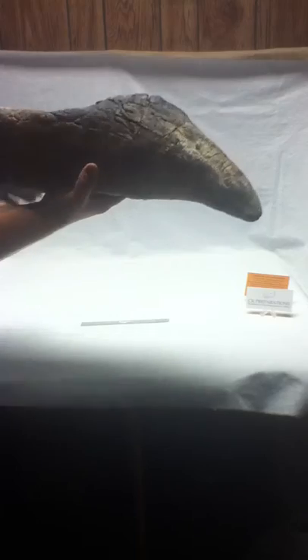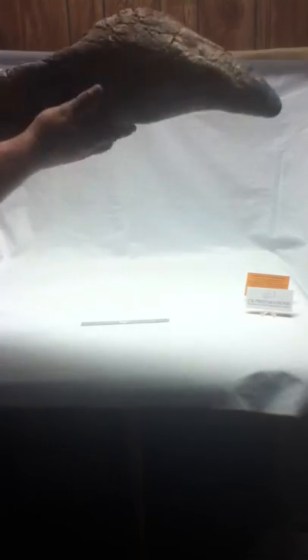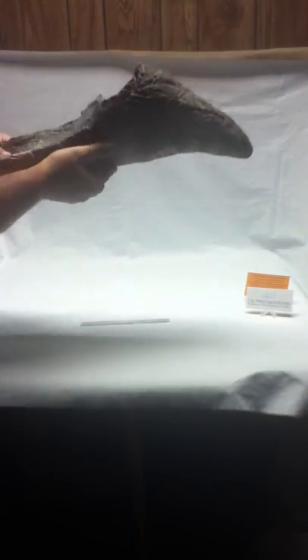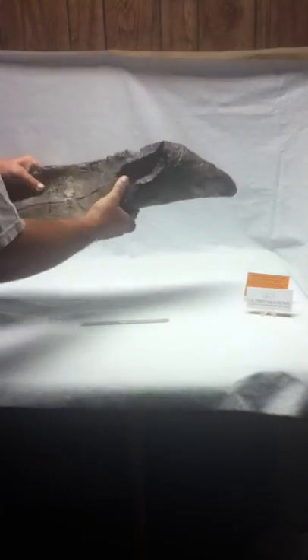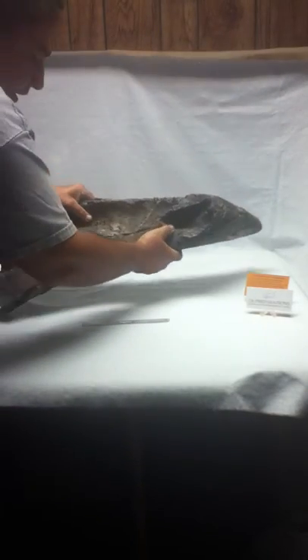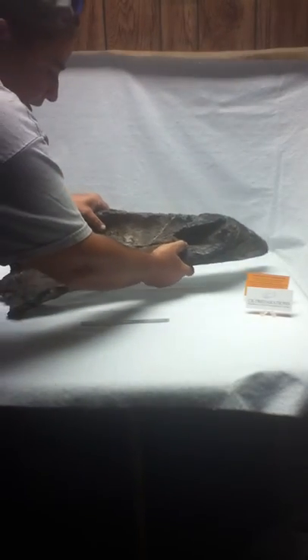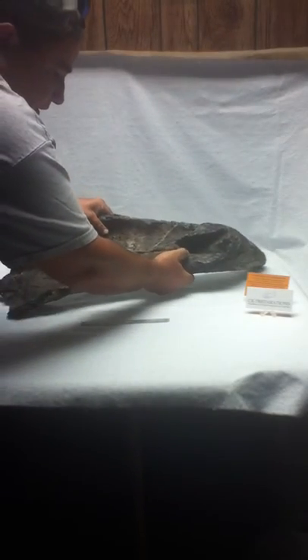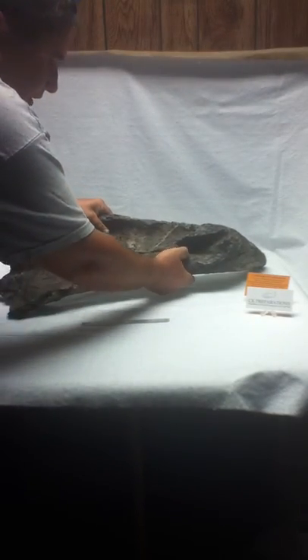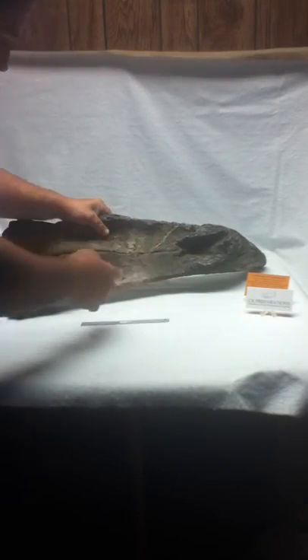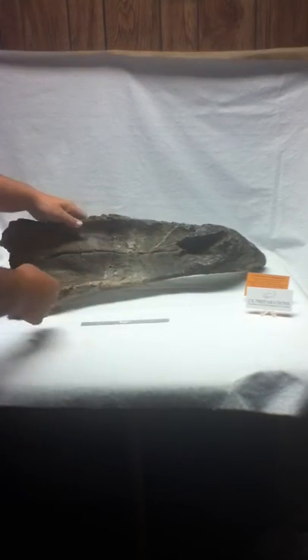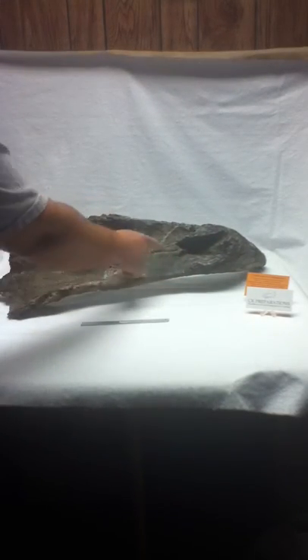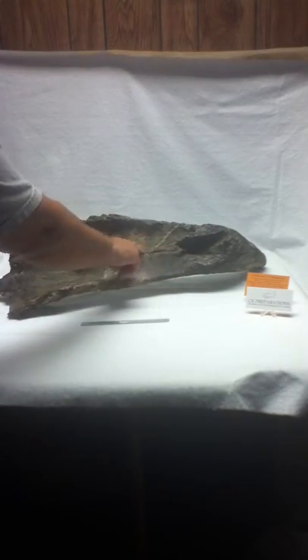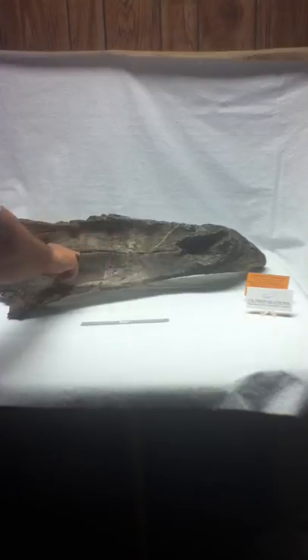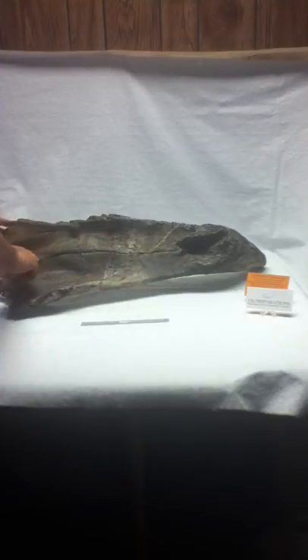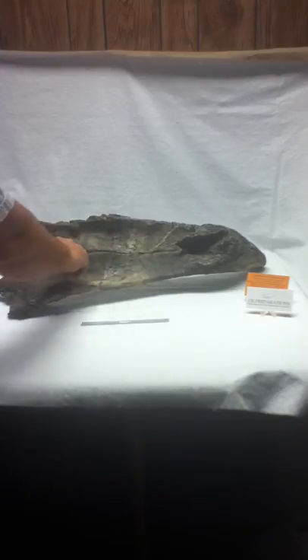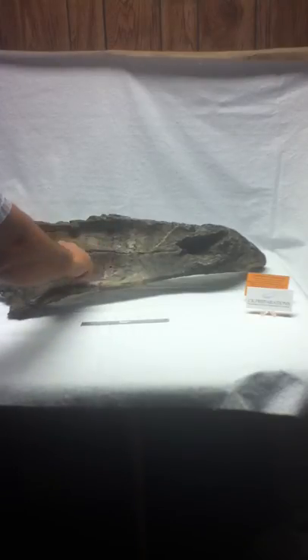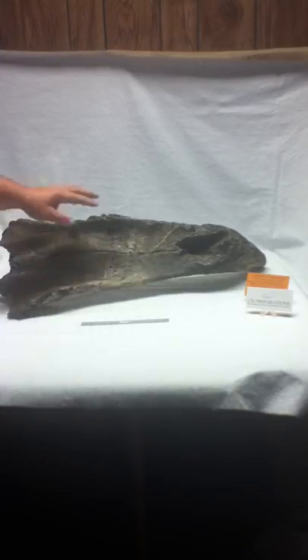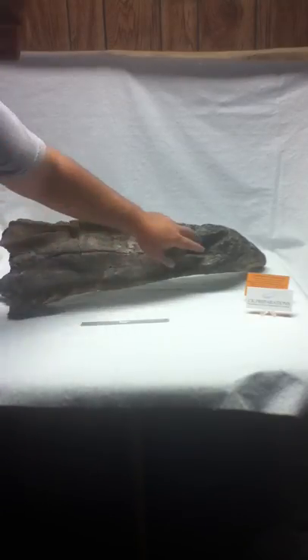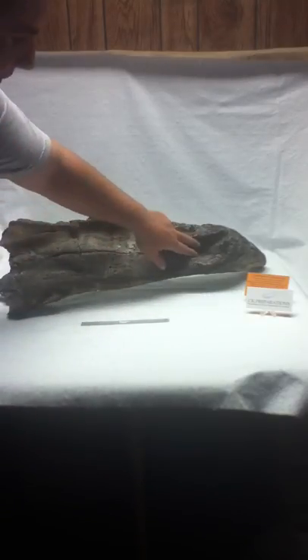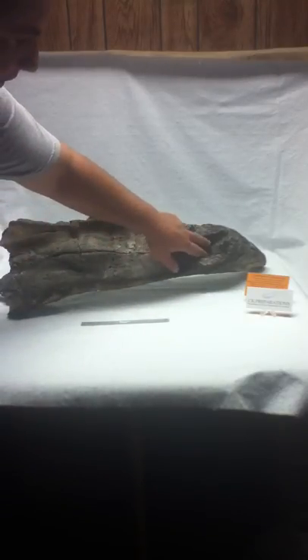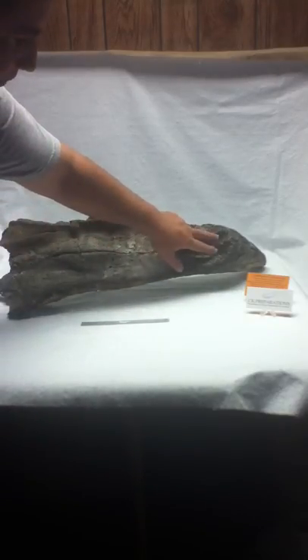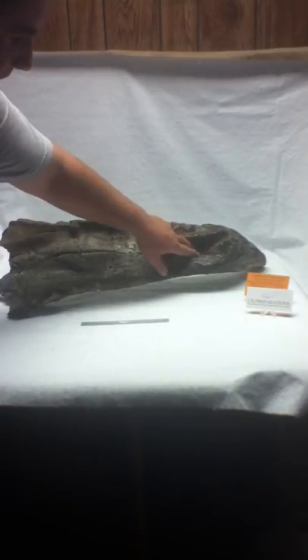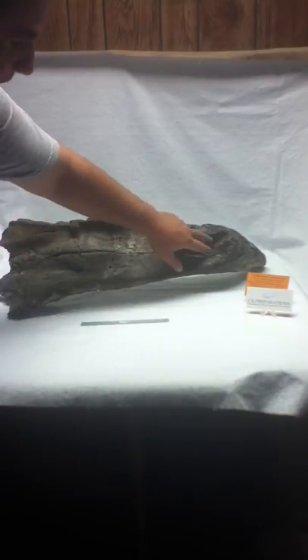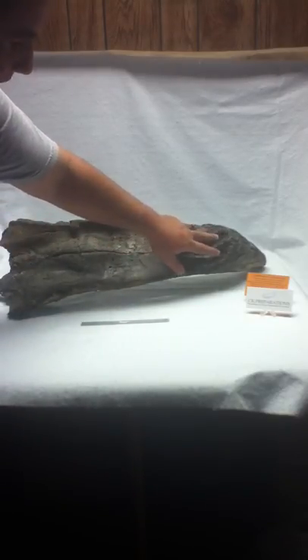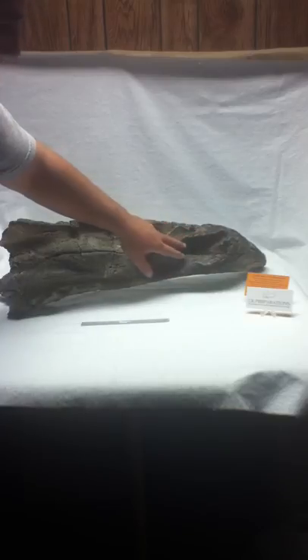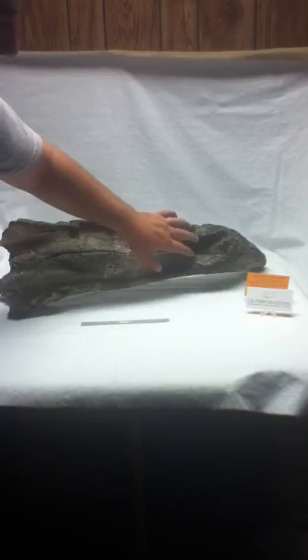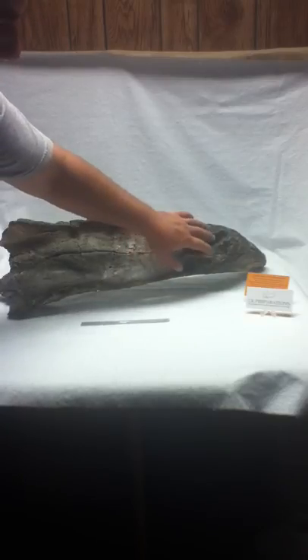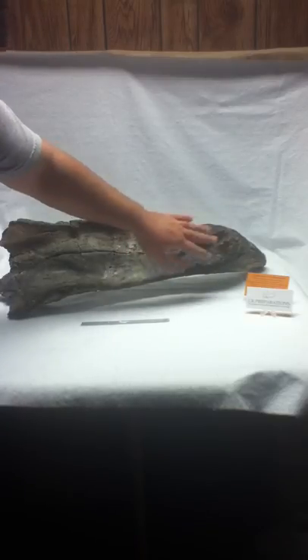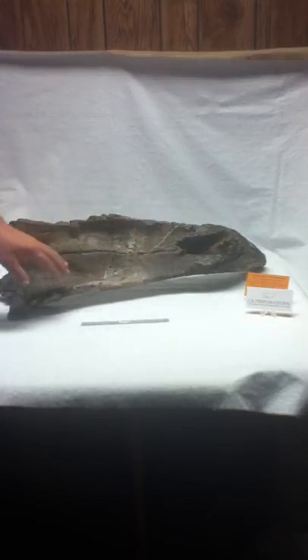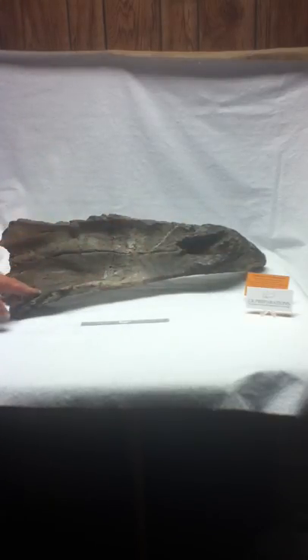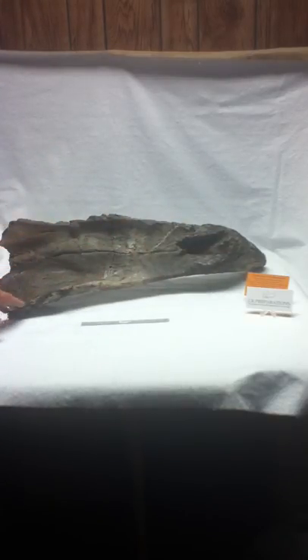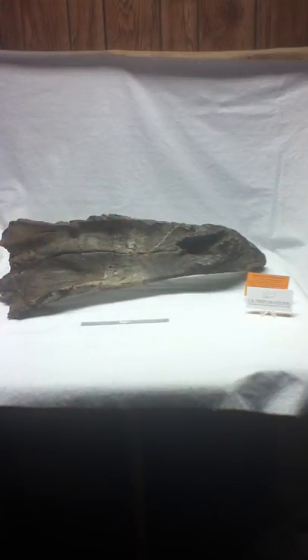Underneath you can see where the nasals fused together. And right here you can see this is where the pre-maxilla would fit in the front beak of the Triceratops.